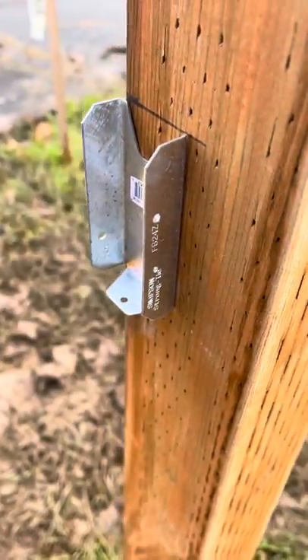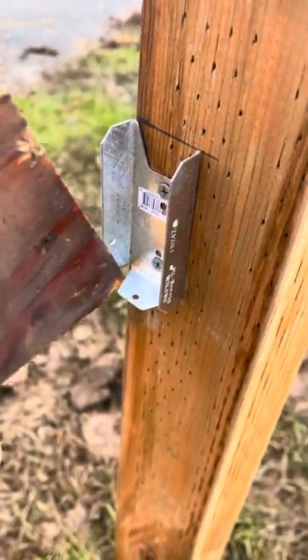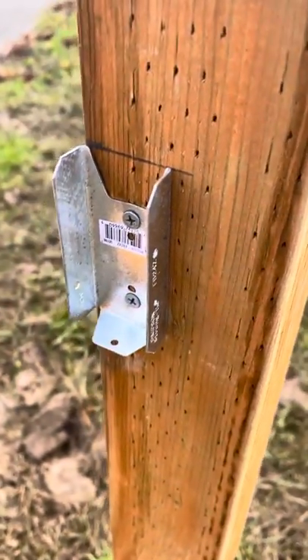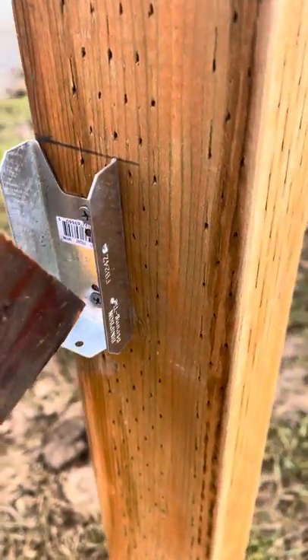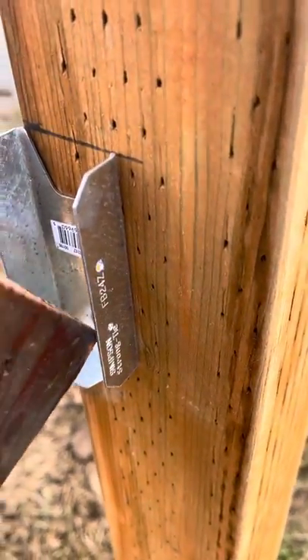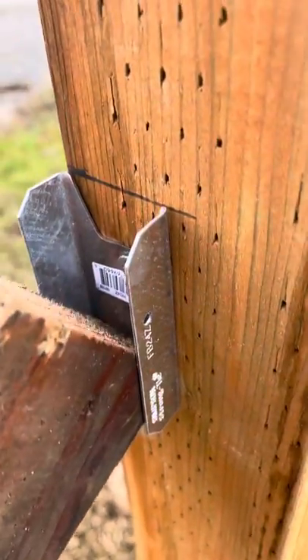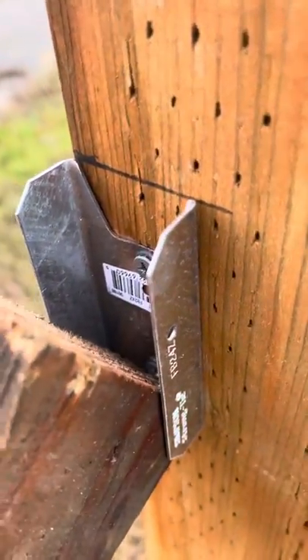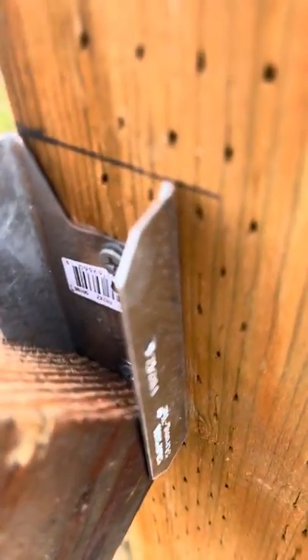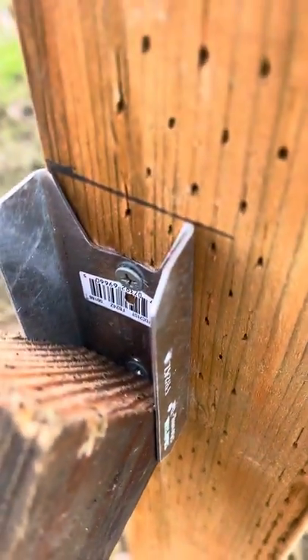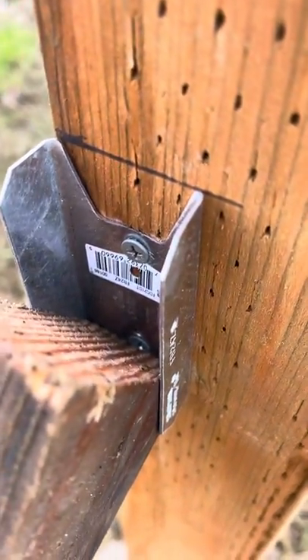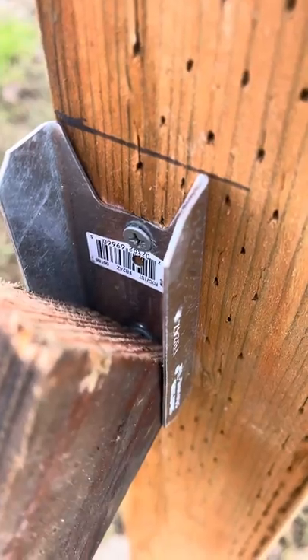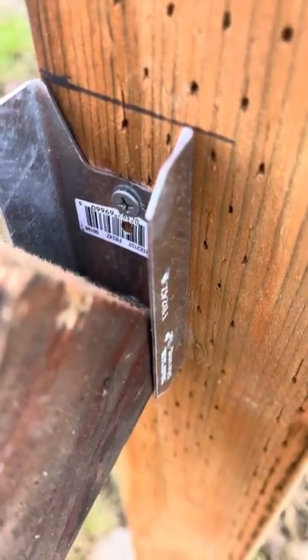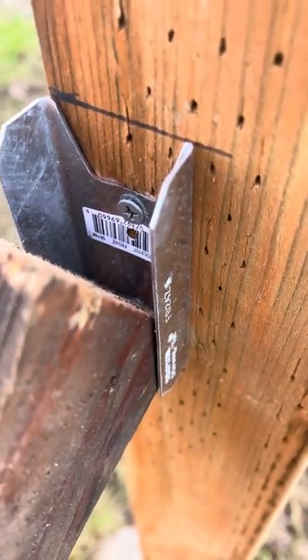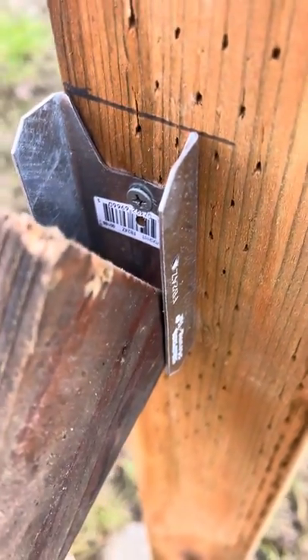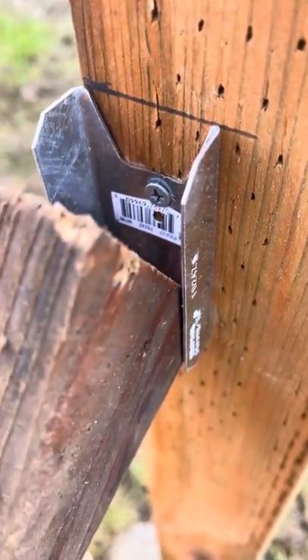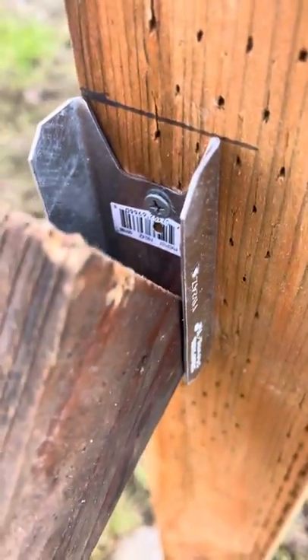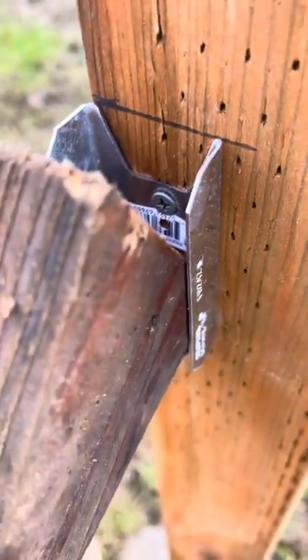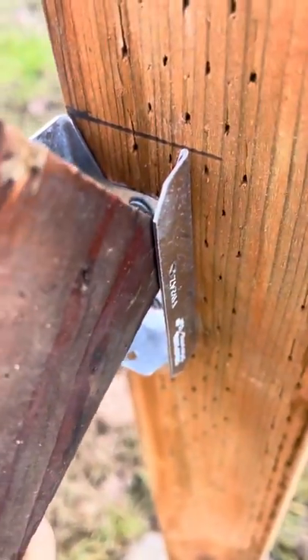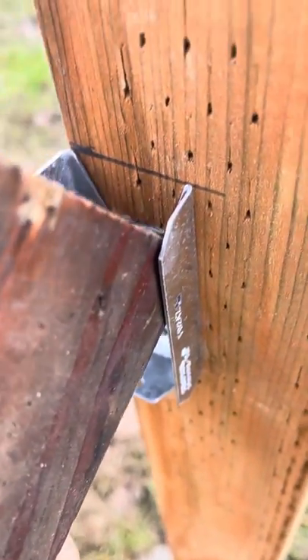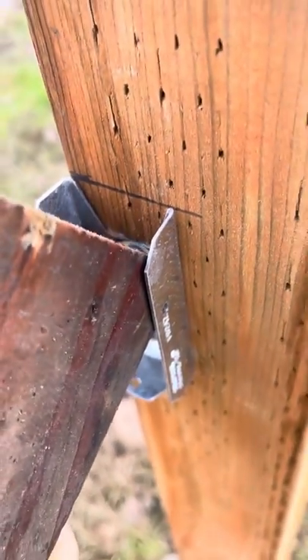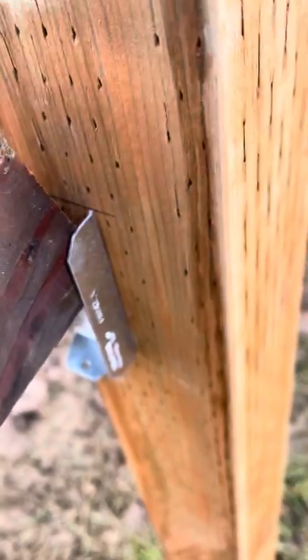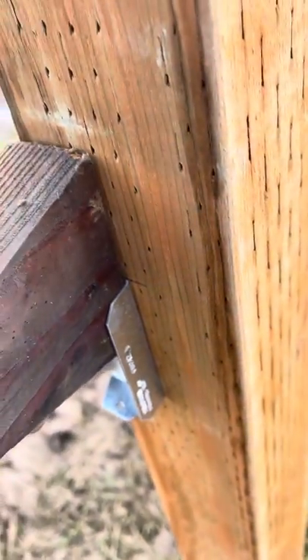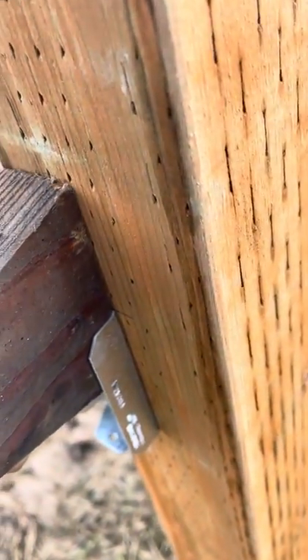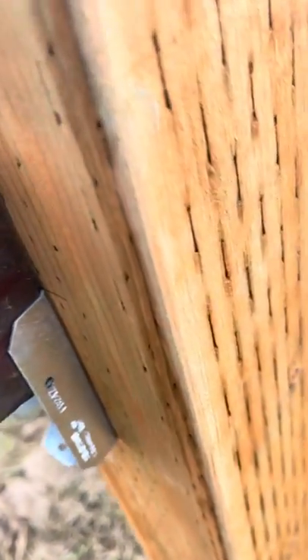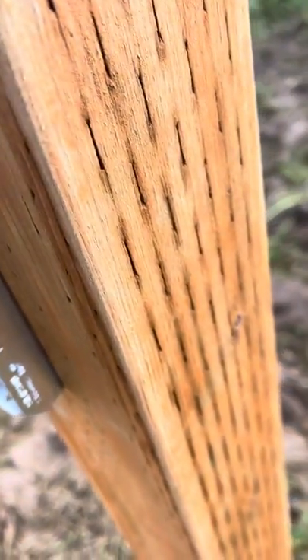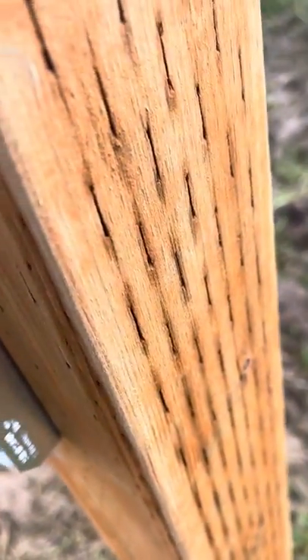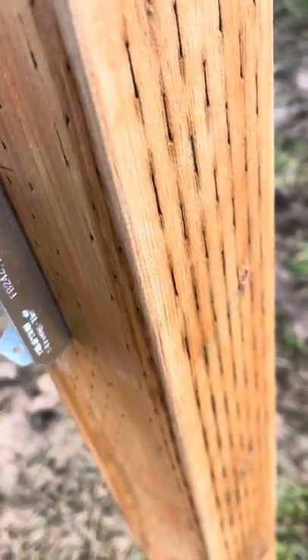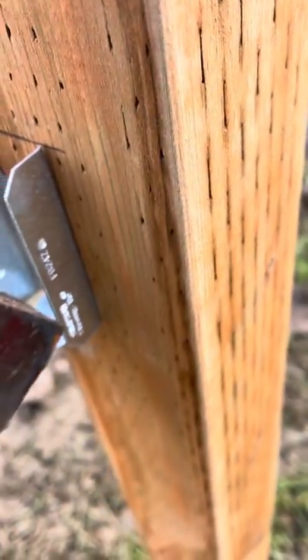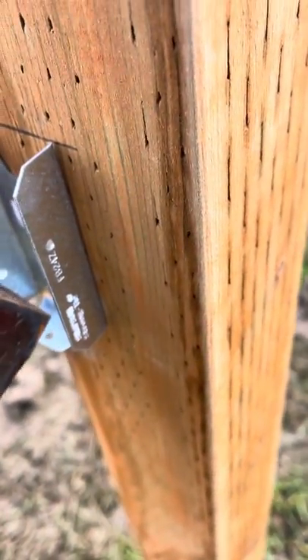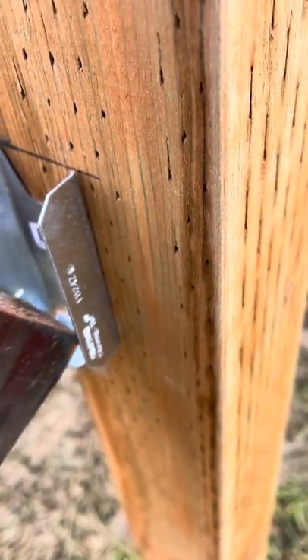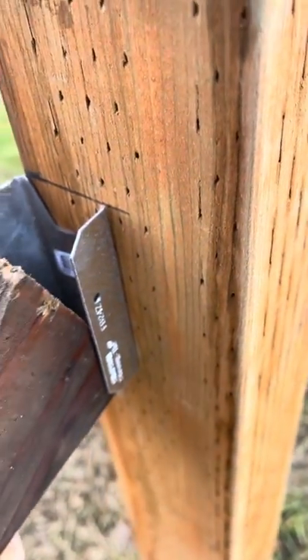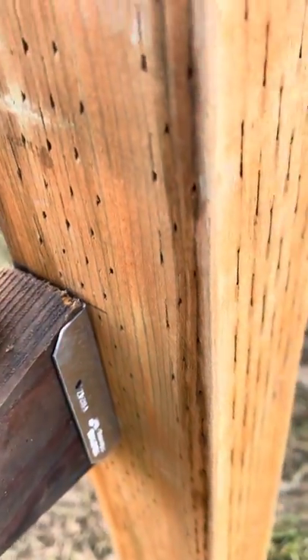So it gives you a nice perfect flush fit, and there you can see how the screws don't get in the way at all. They're actually kind of countersunk, so you can get the full piece of your two by four framing in here inside of the bracket.